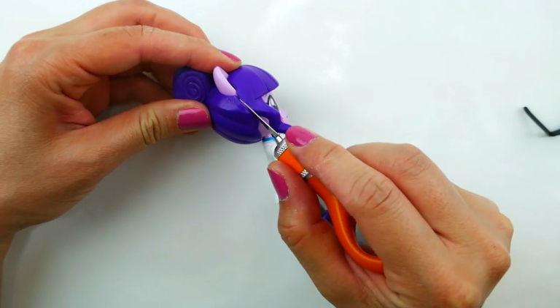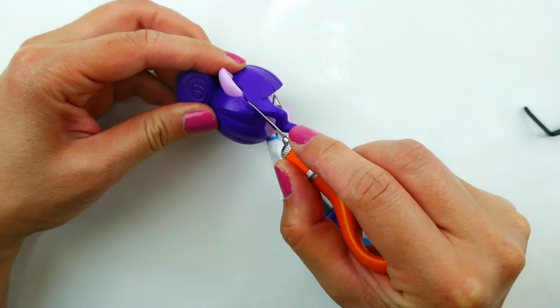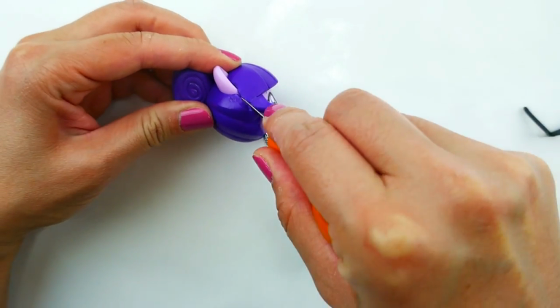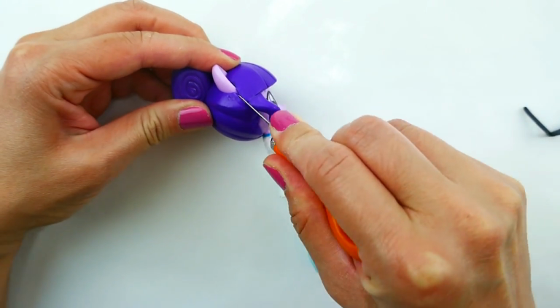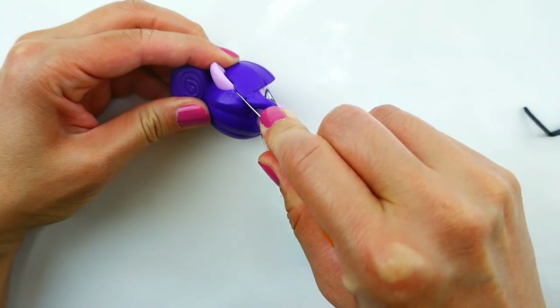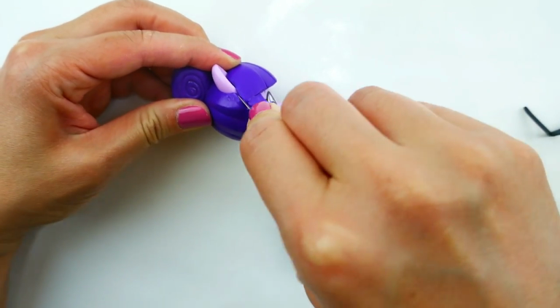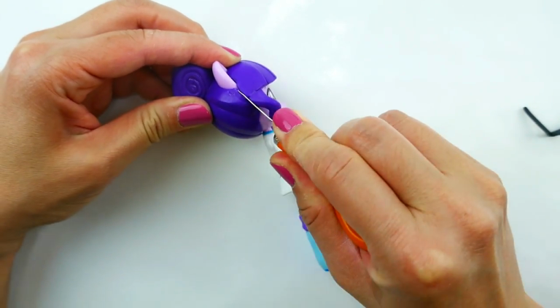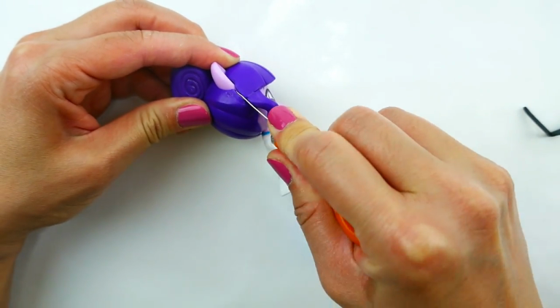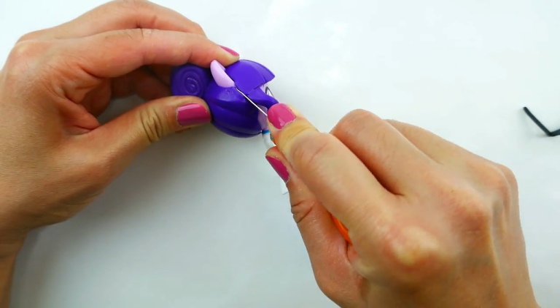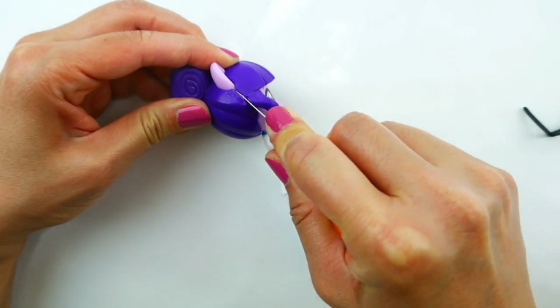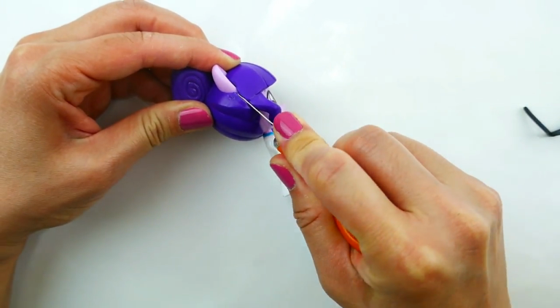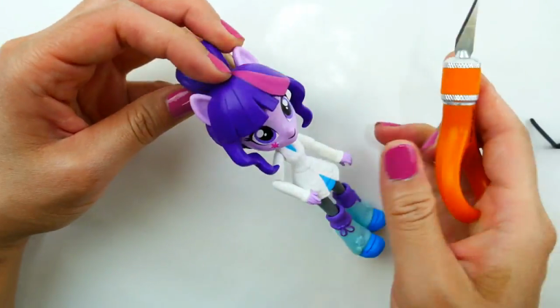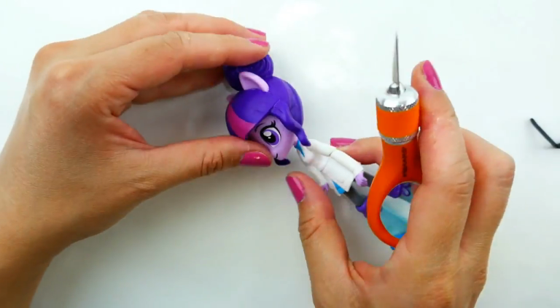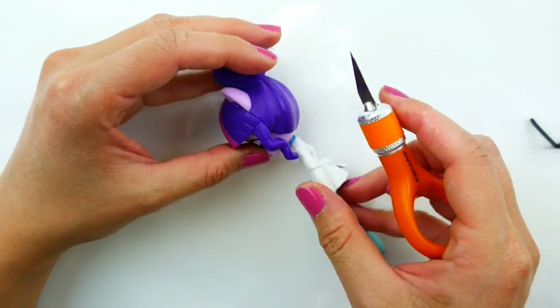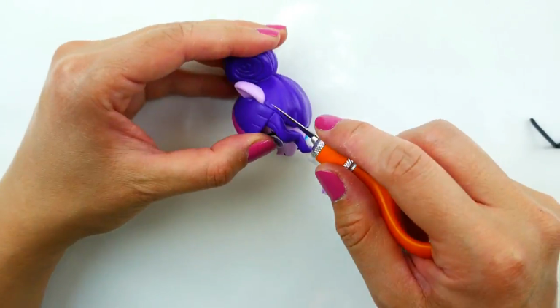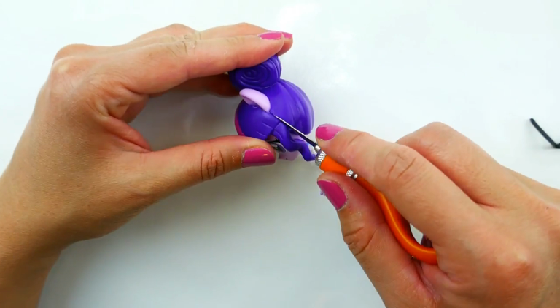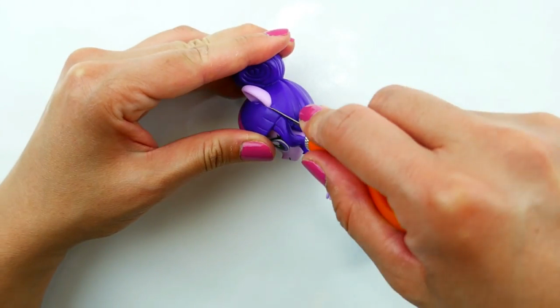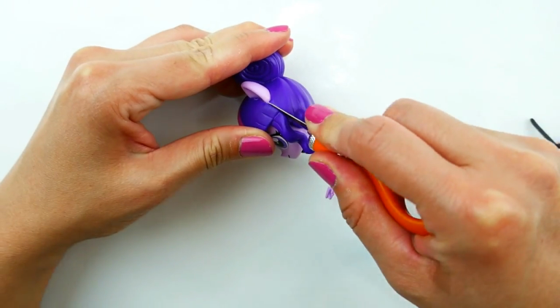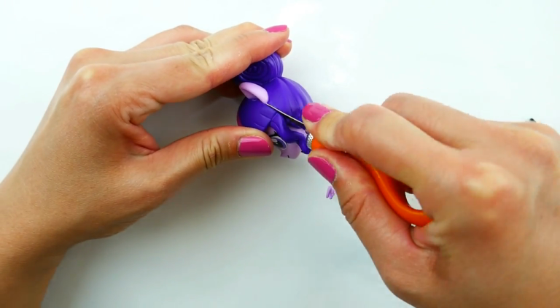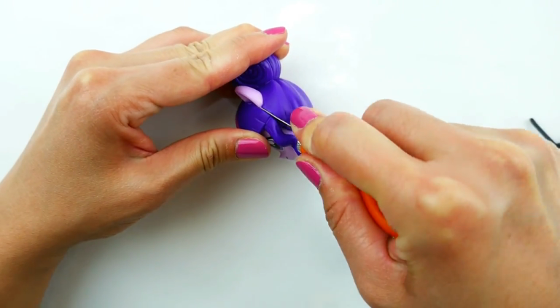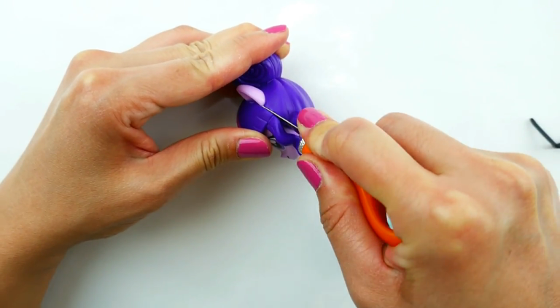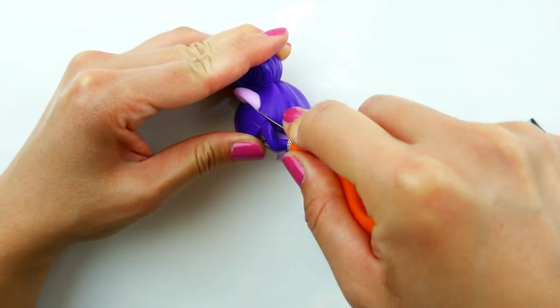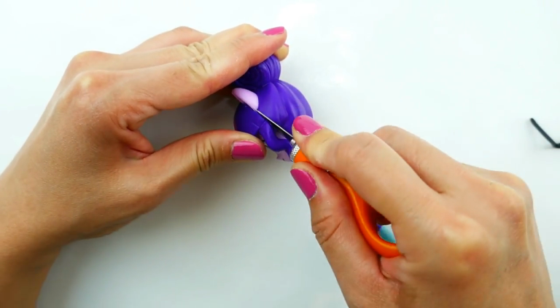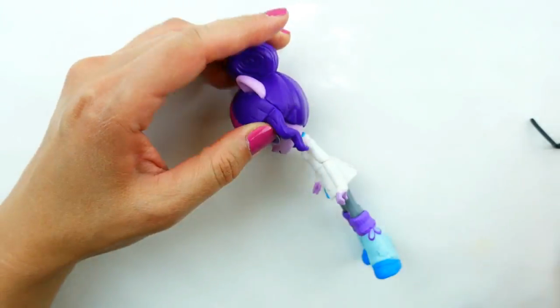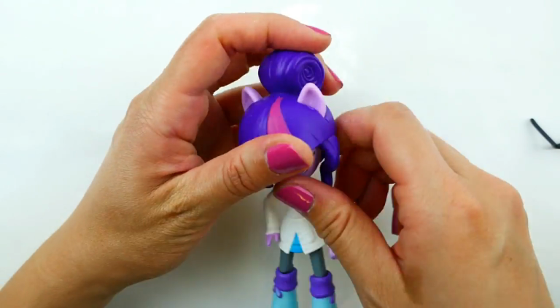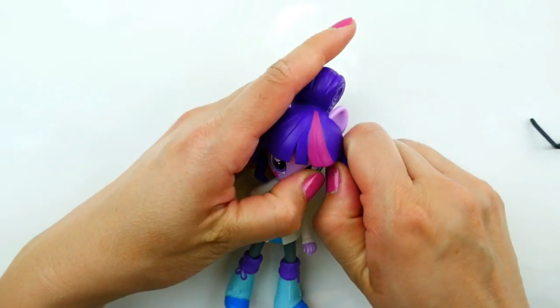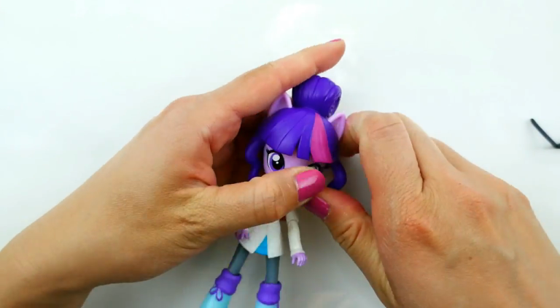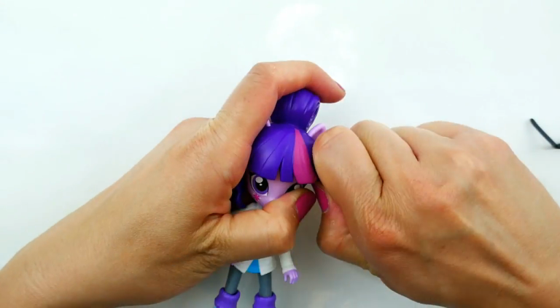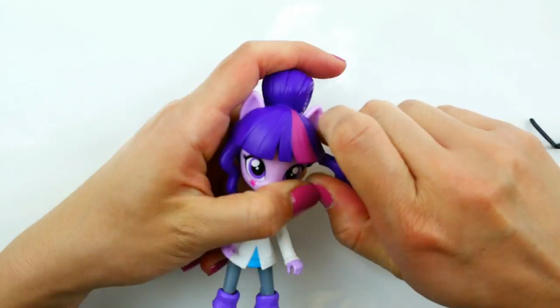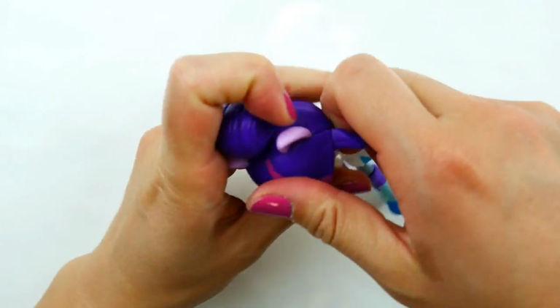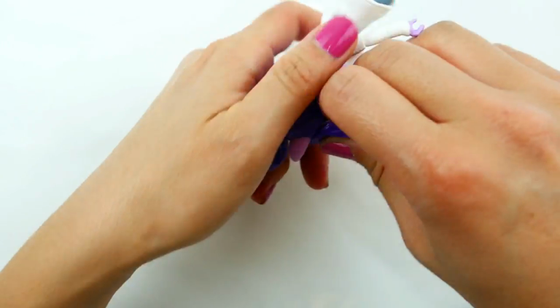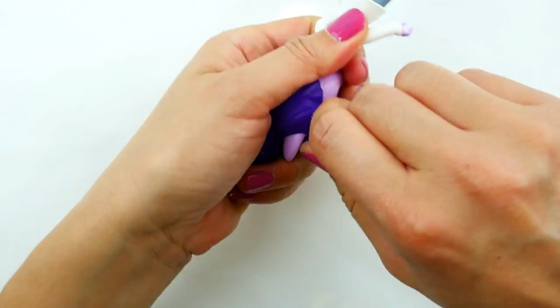We're going to start with the head. We're going to remove the bangs. The fastest way to remove the bangs is to slice the hair at the edges, and once that's done on both sides you can just peel off the bangs.